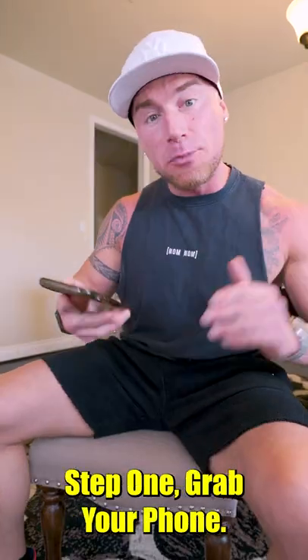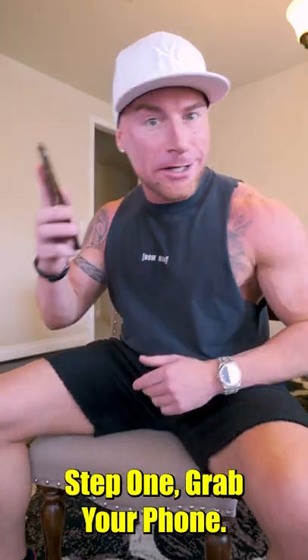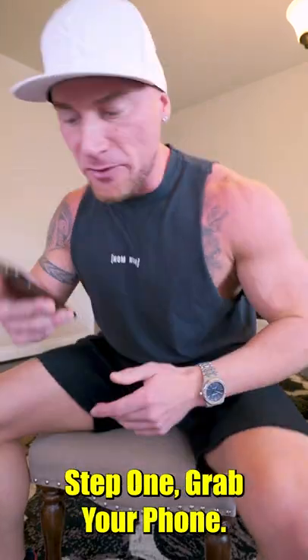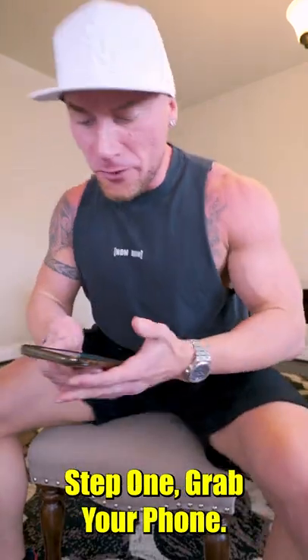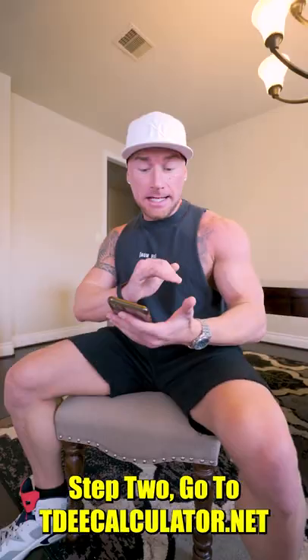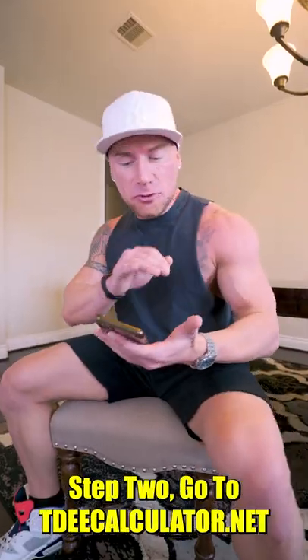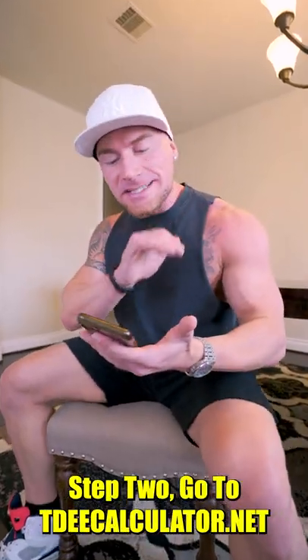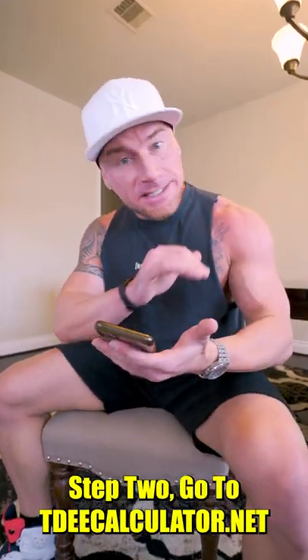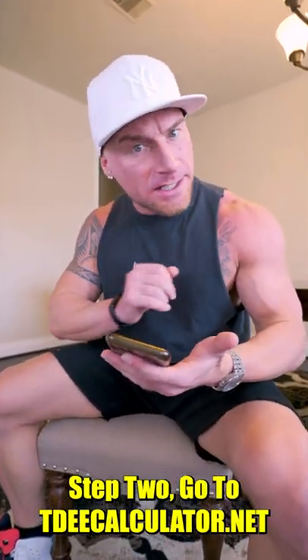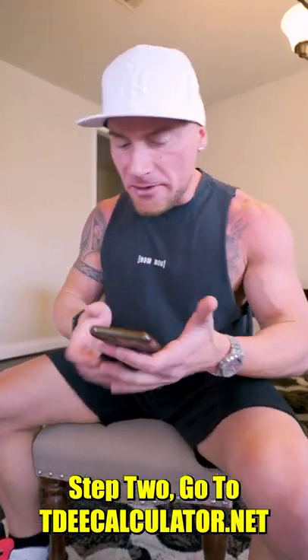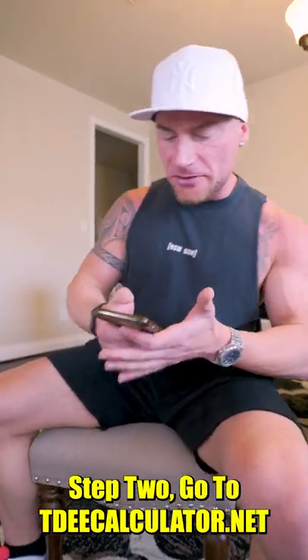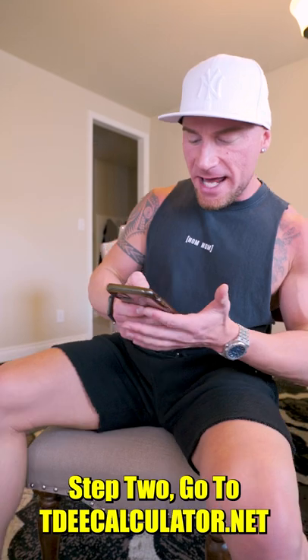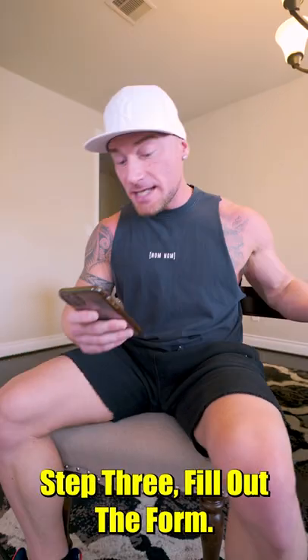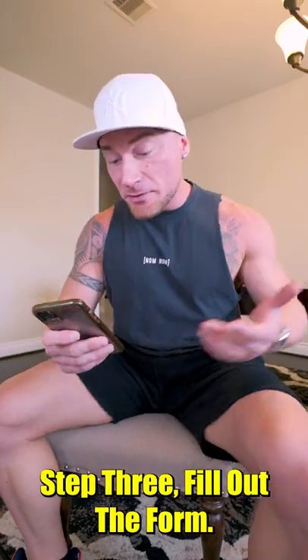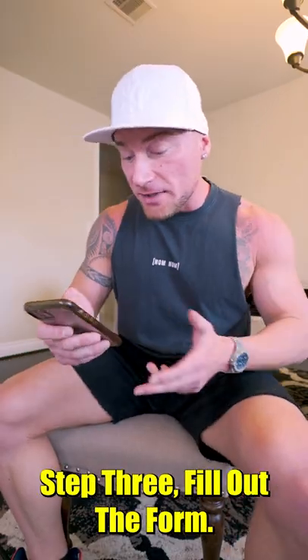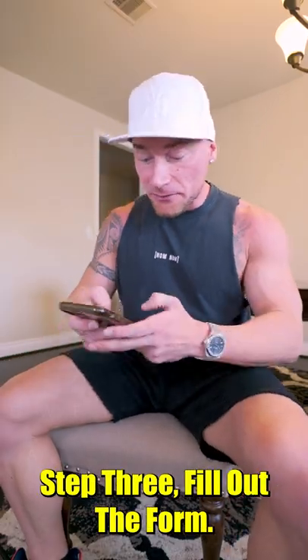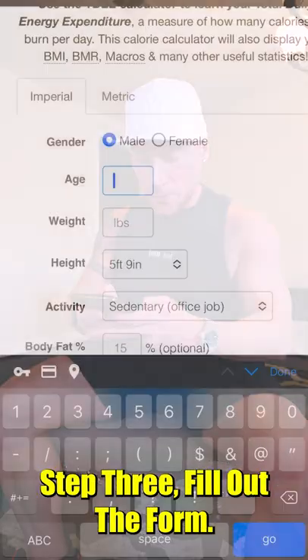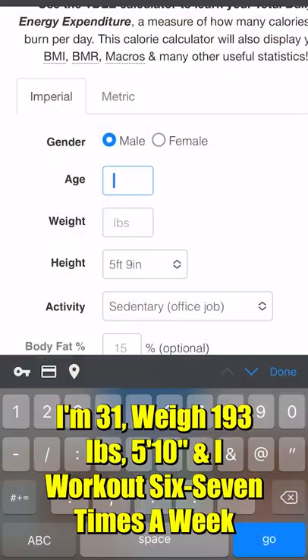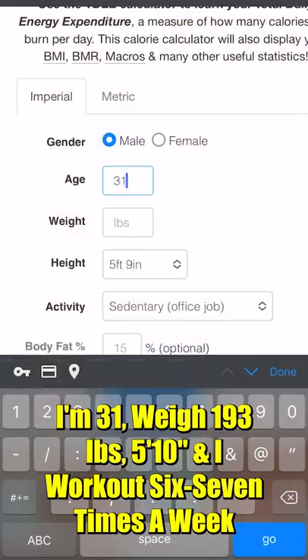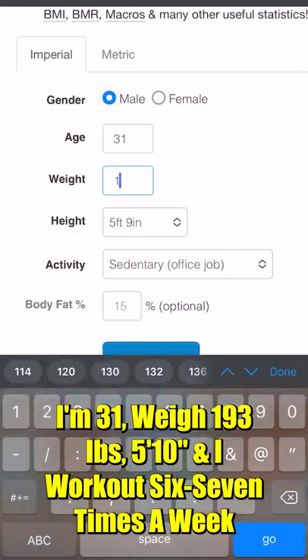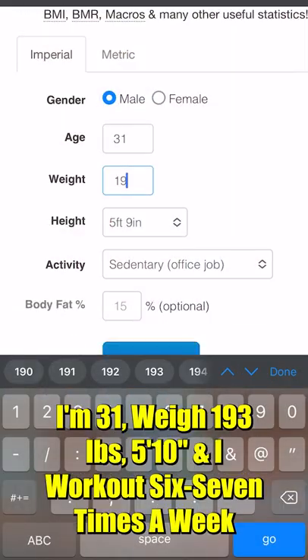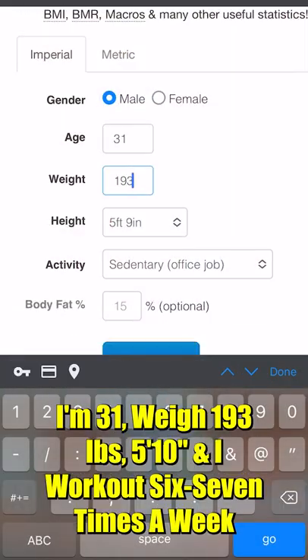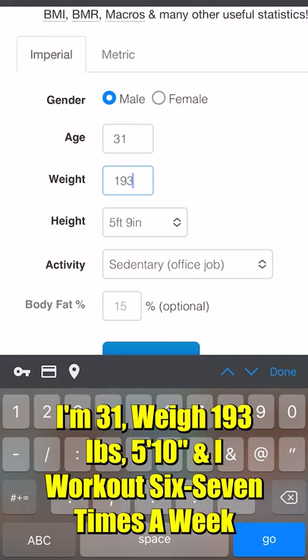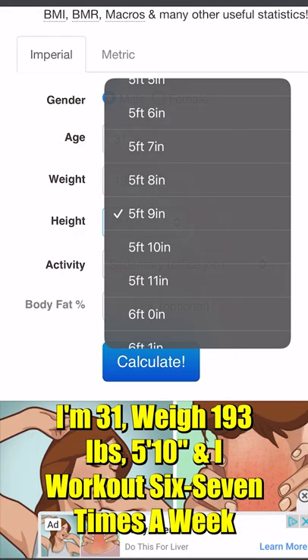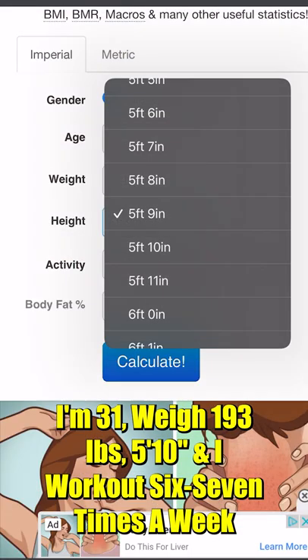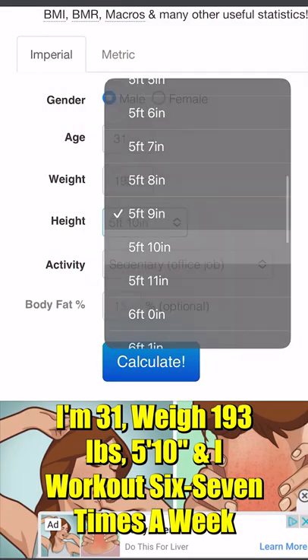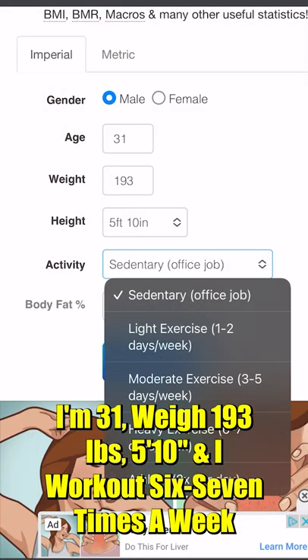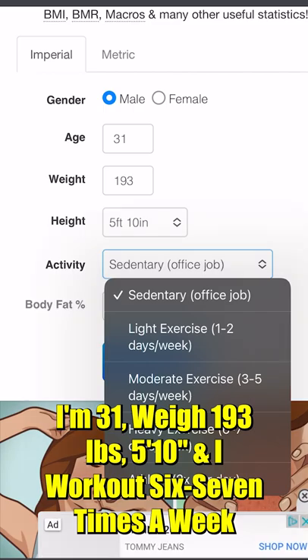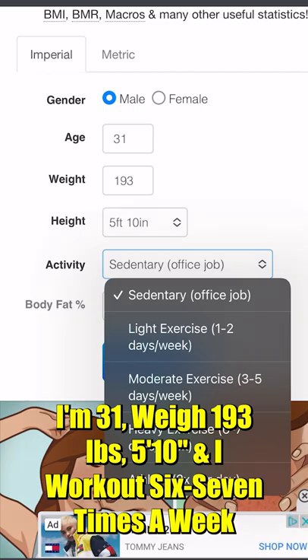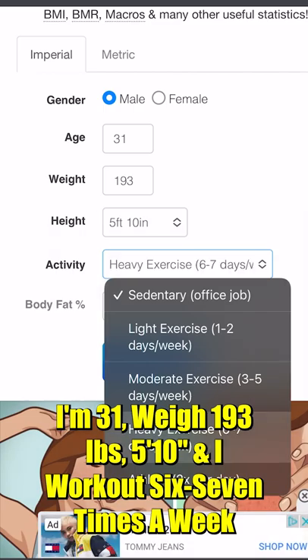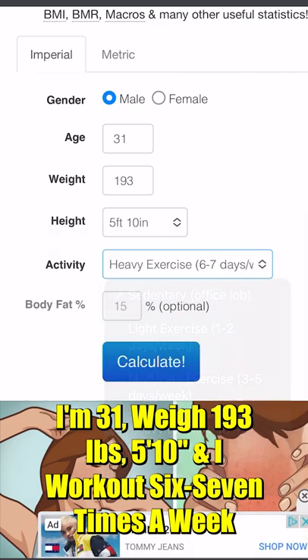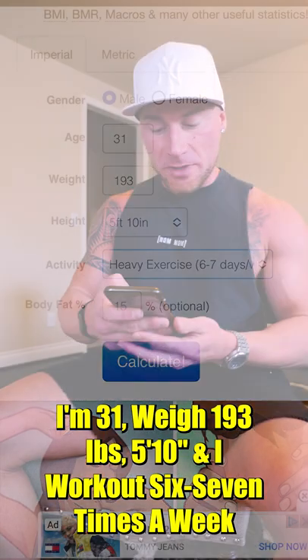Step one, grab your phone. Step two, go to tdeecalculator.net. Step three, fill out the form. I'm 31, I weigh 193, I'm five foot ten, and I work out six to seven times a week.